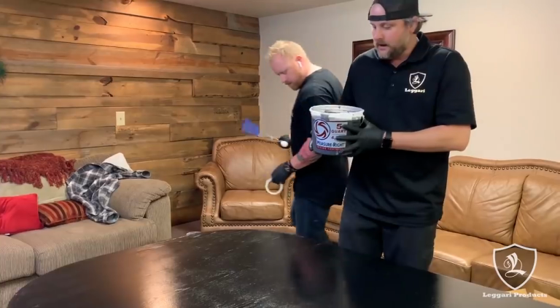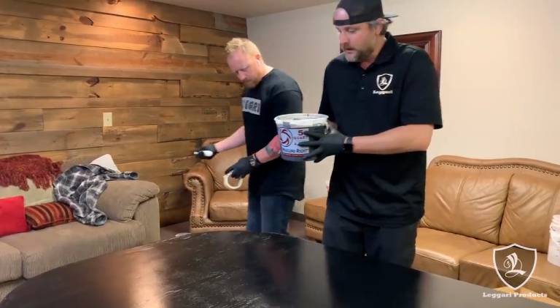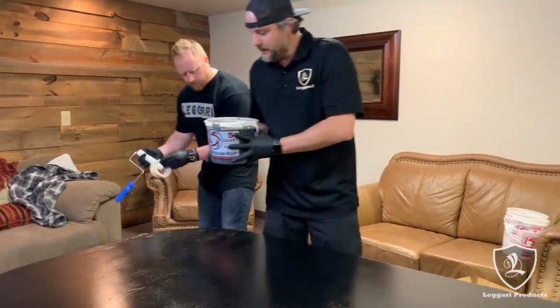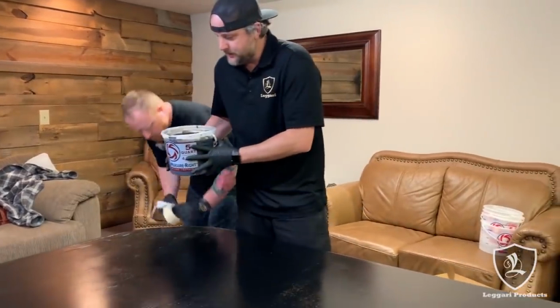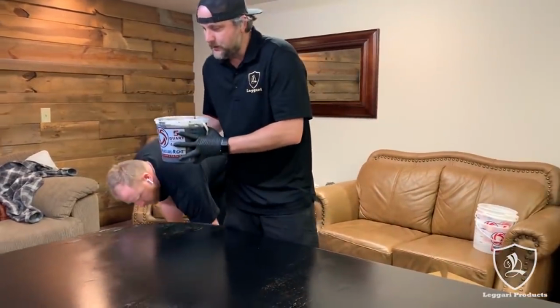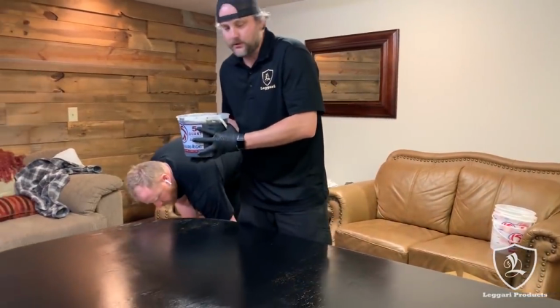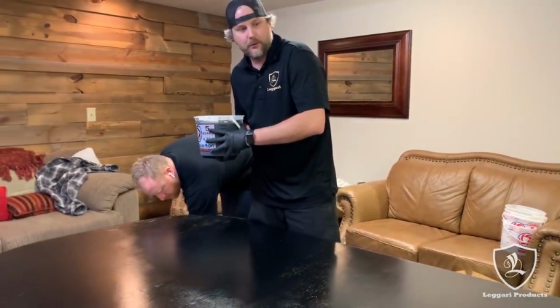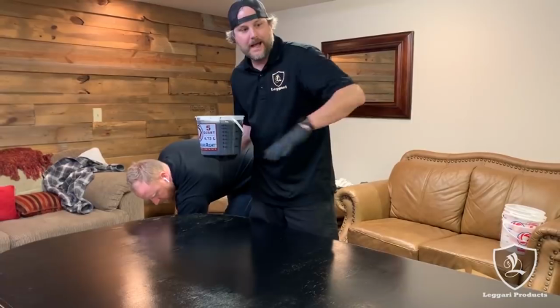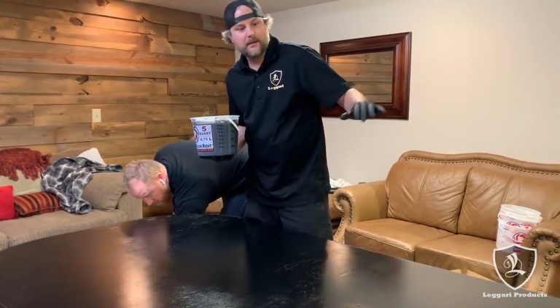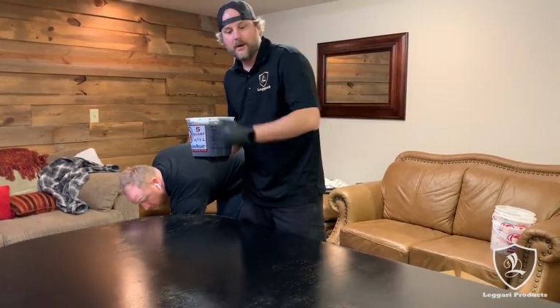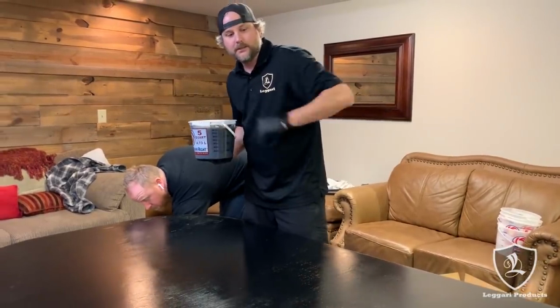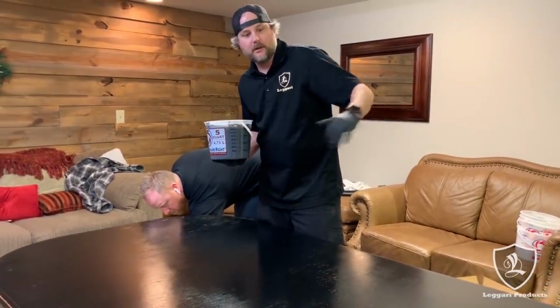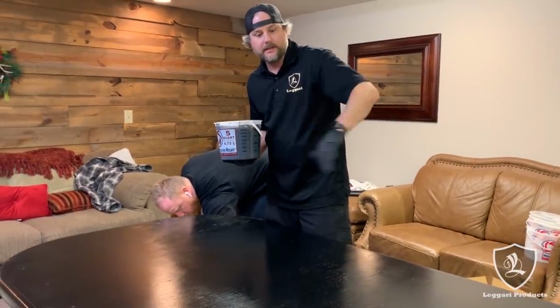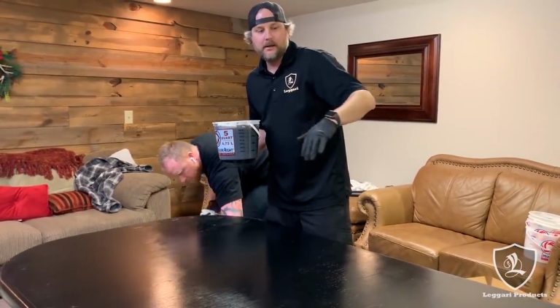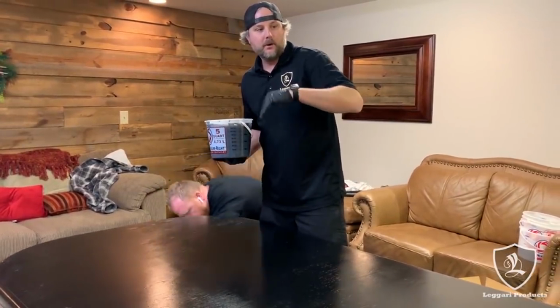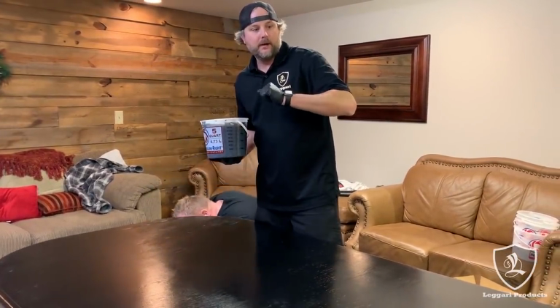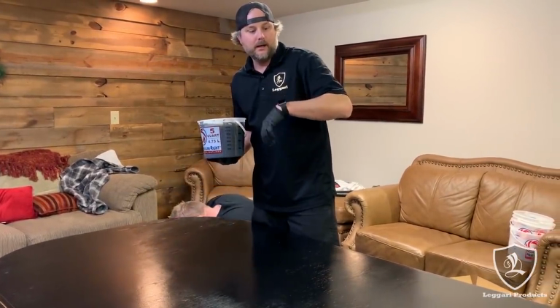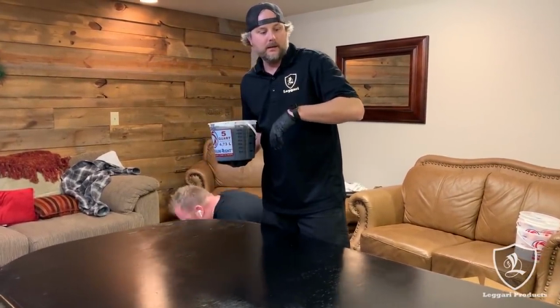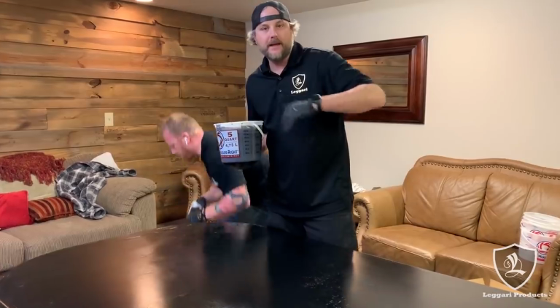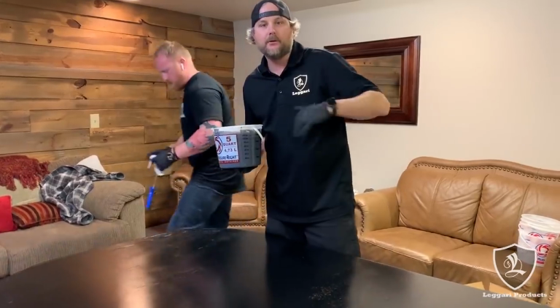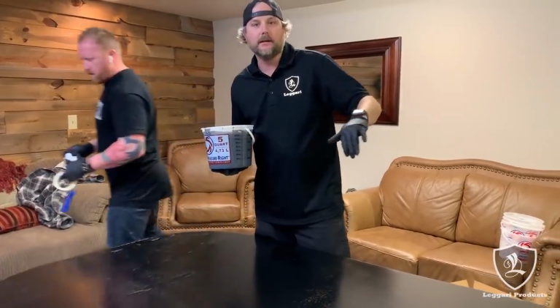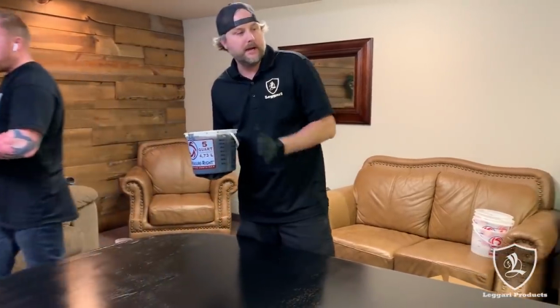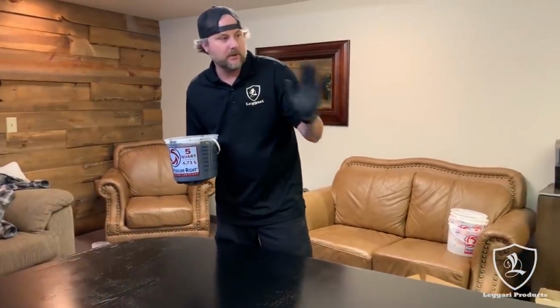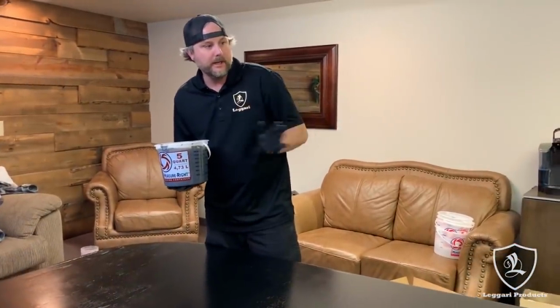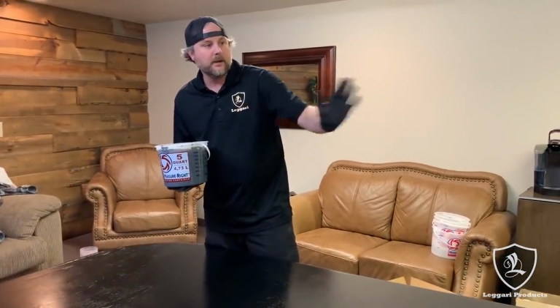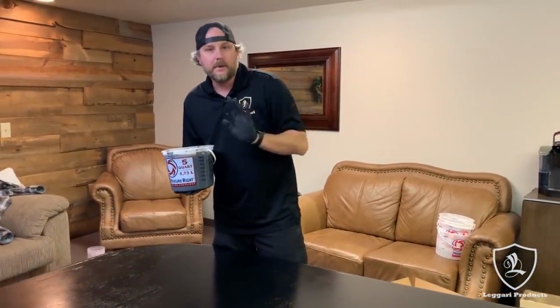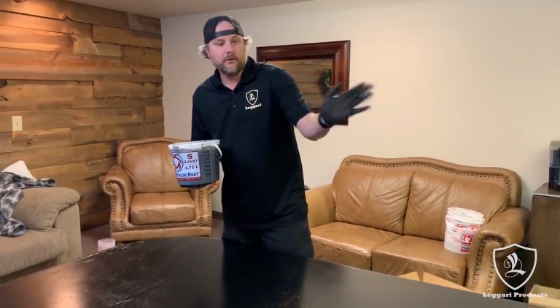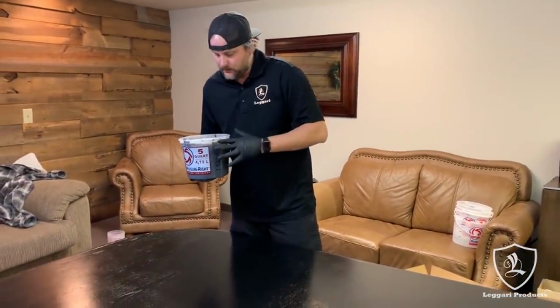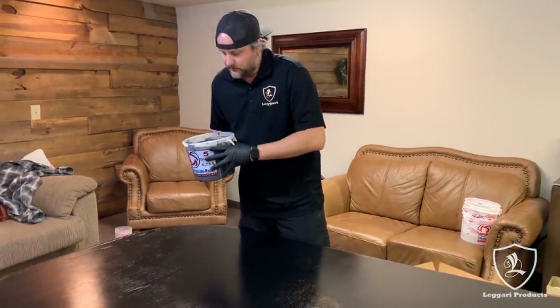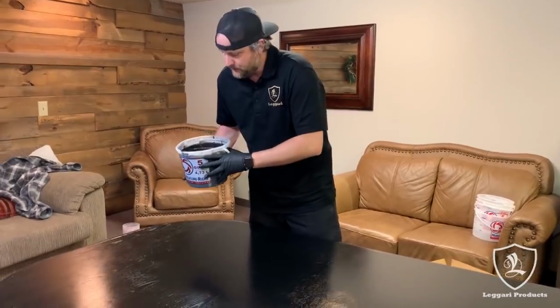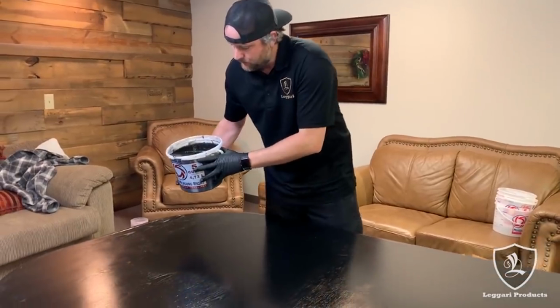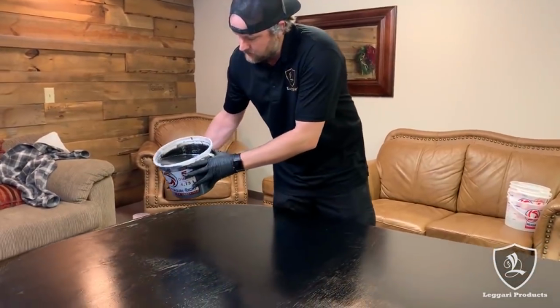All right everyone, got our base coat mixed up. We're going to coat this whole counter in black. We're going to add a bunch of different colored veins and we're going for the vein cut granite look. So we're going to have veins running all the way down, back and forth, right down the middle of the face. It's pretty awesome.